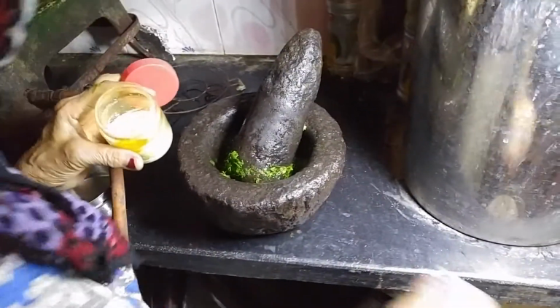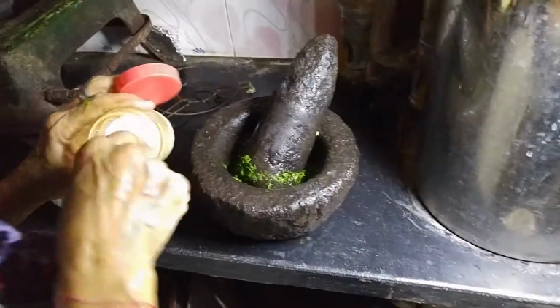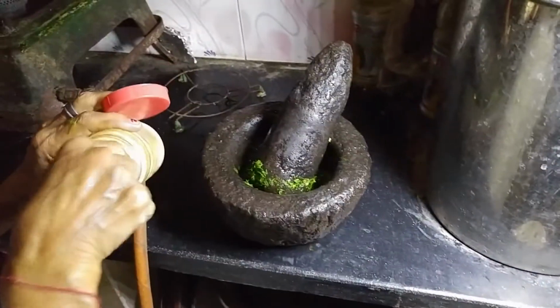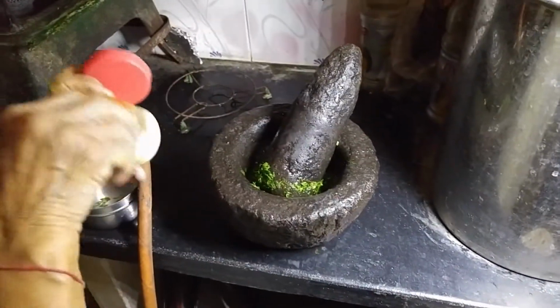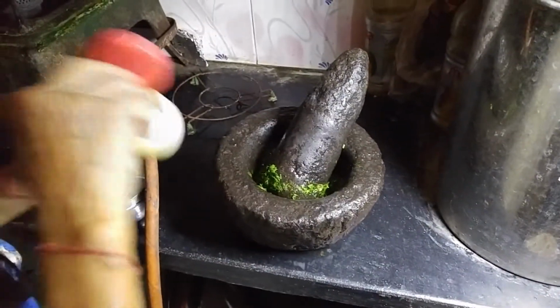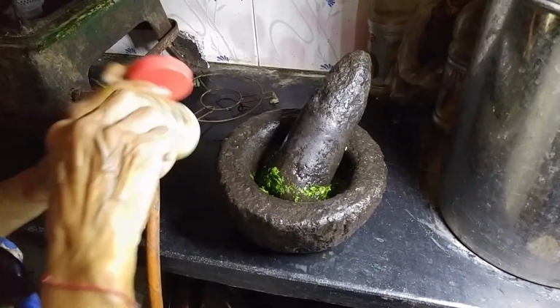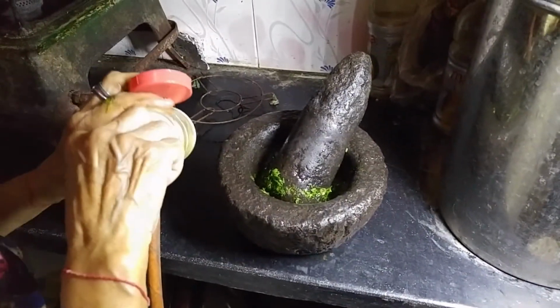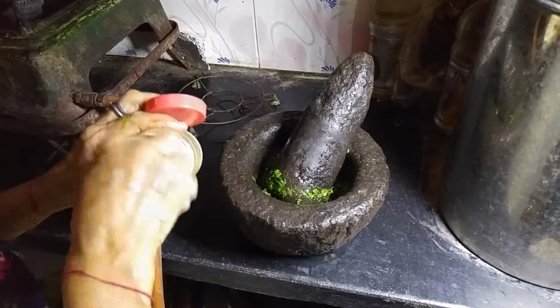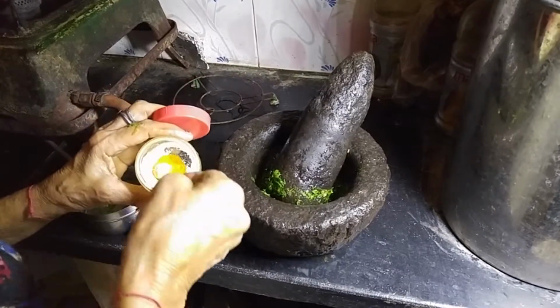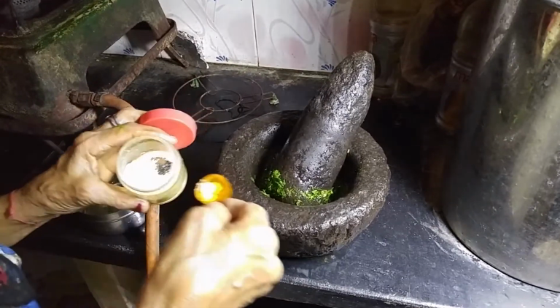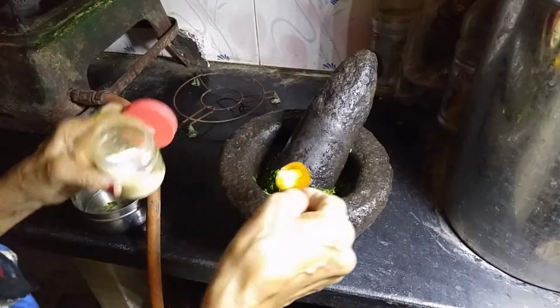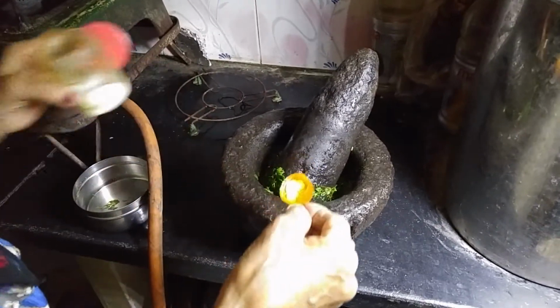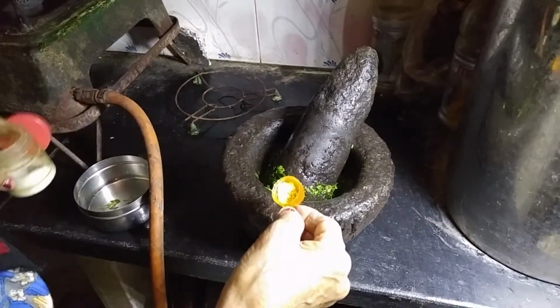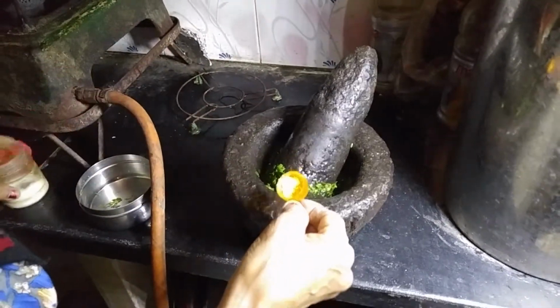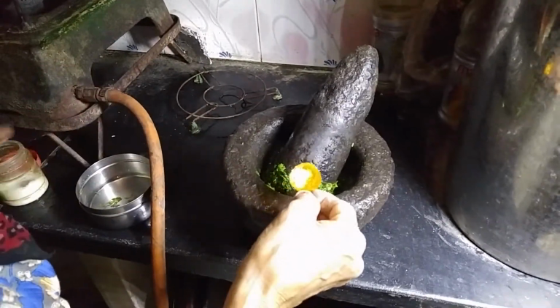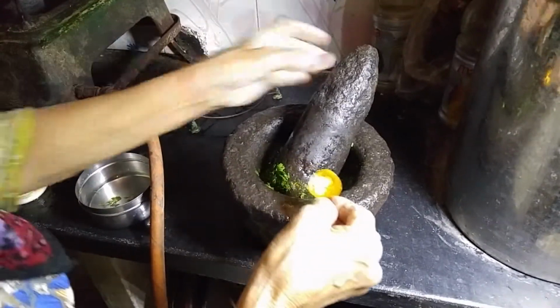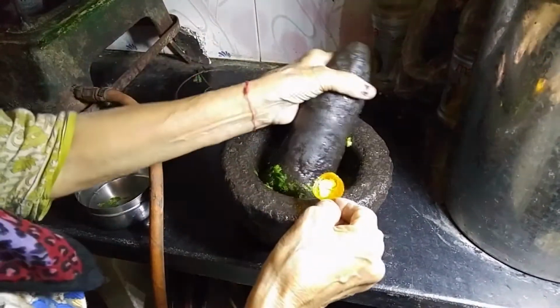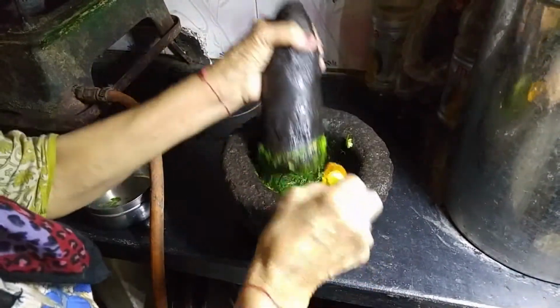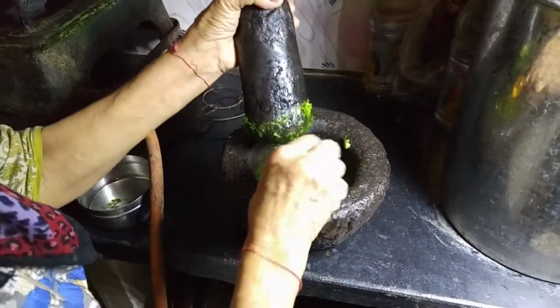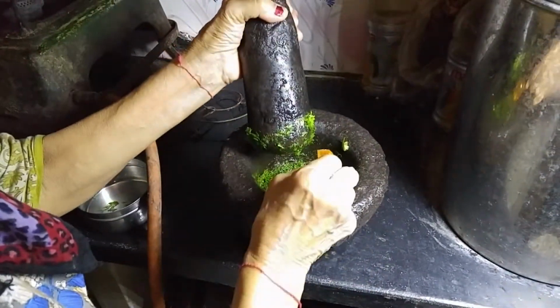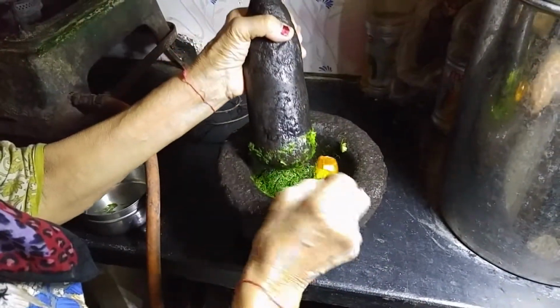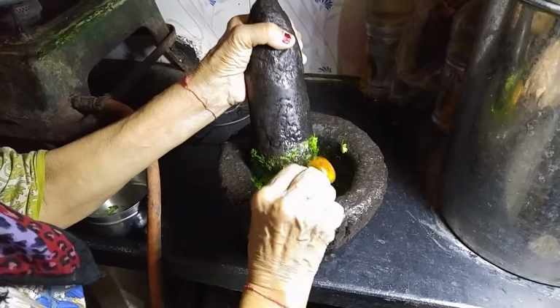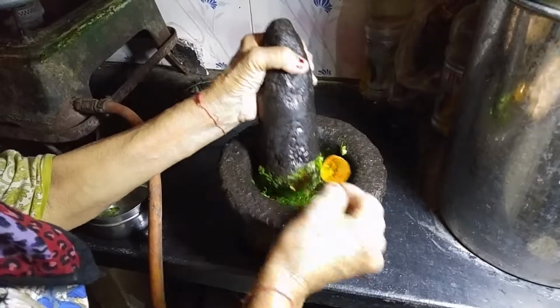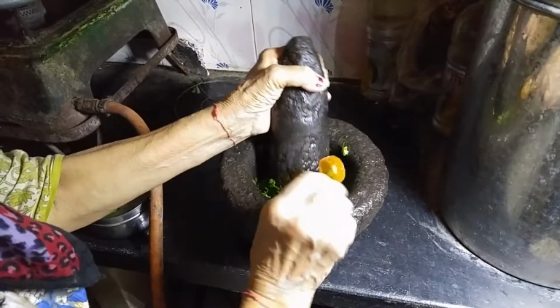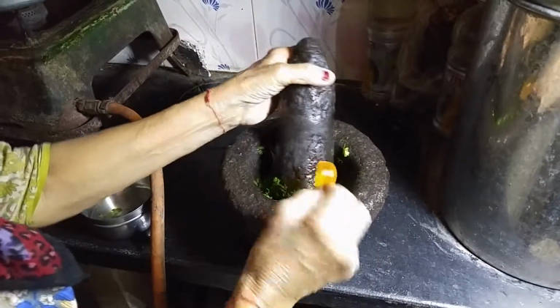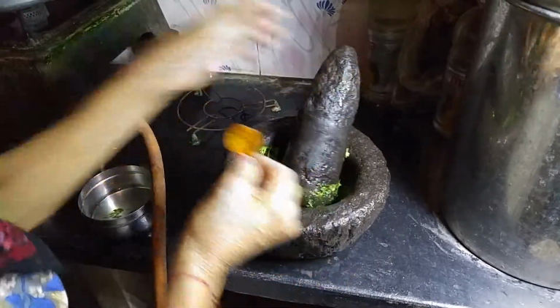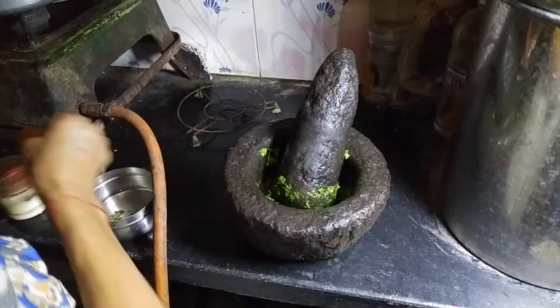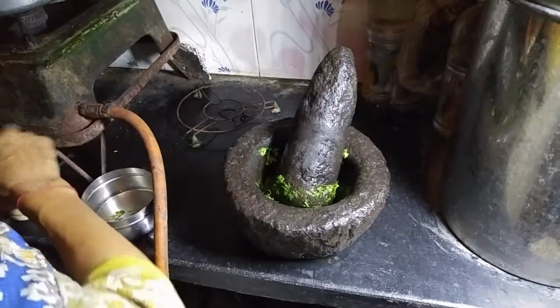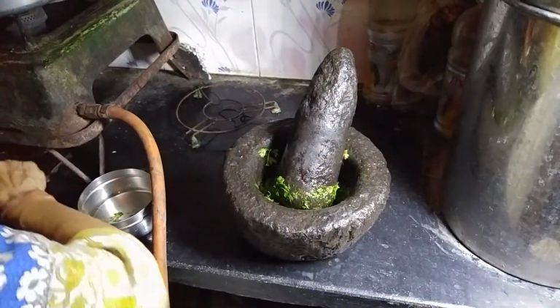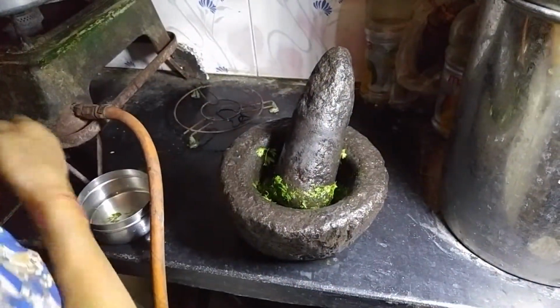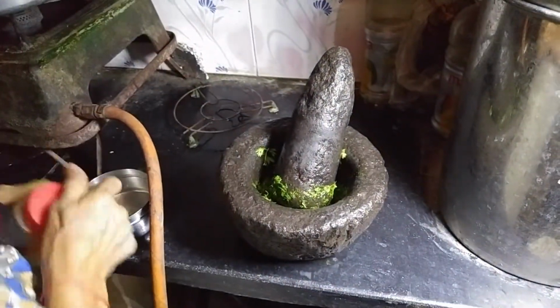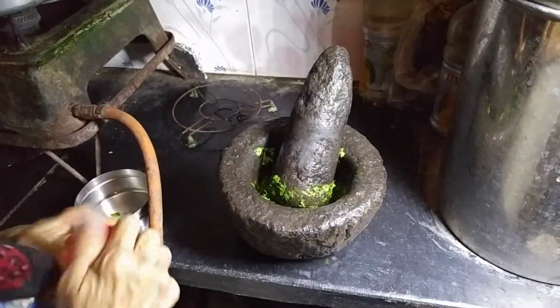You can add salt, chilli, and other spices if you want. To keep it simple, you can just add salt and then grind it more.